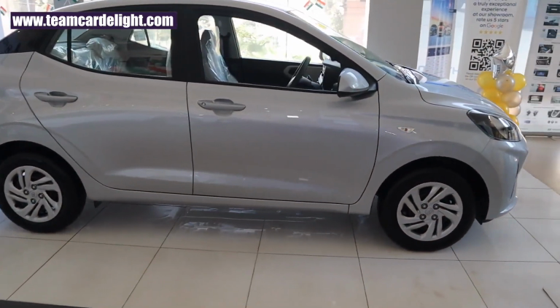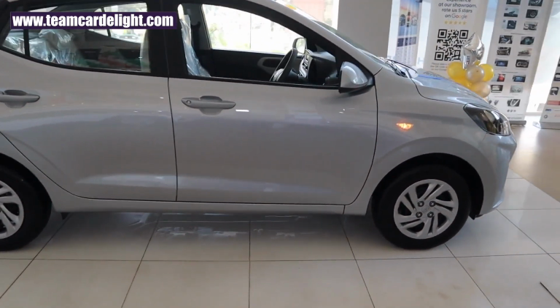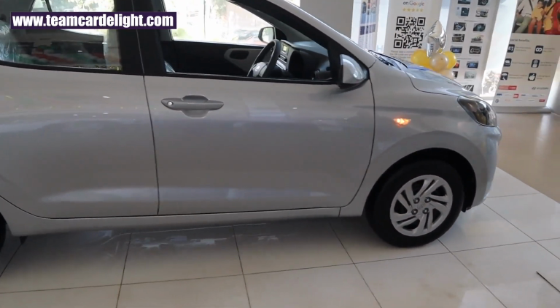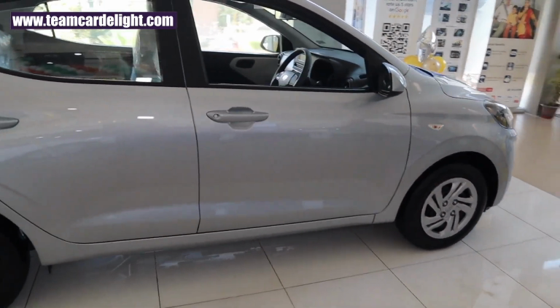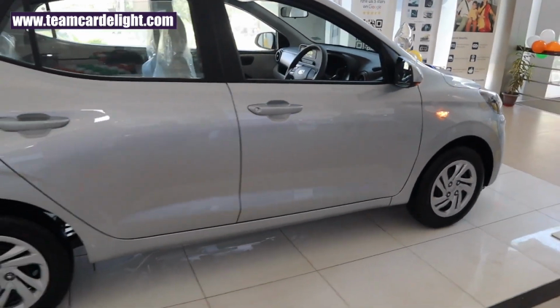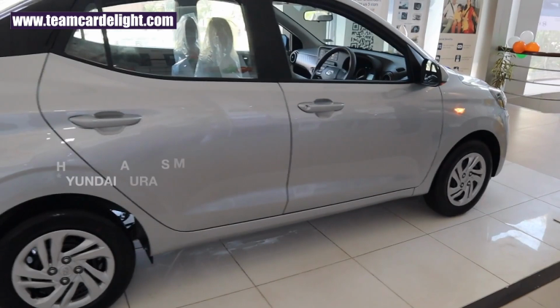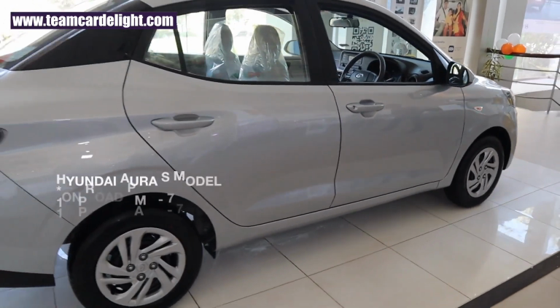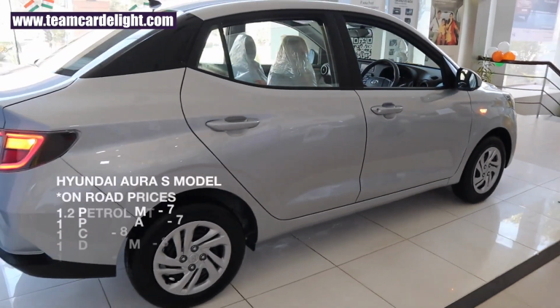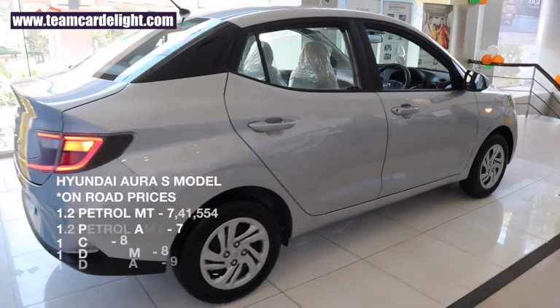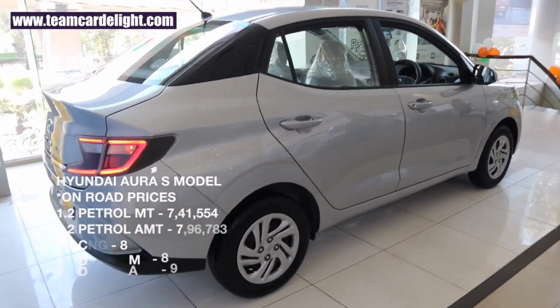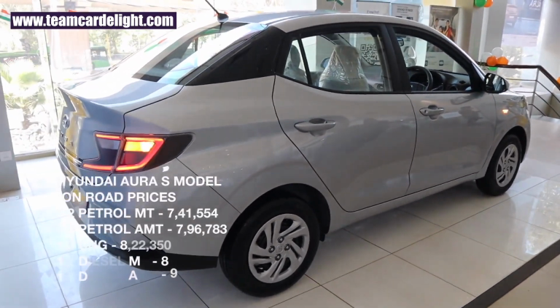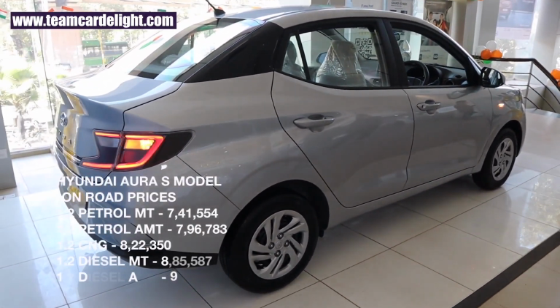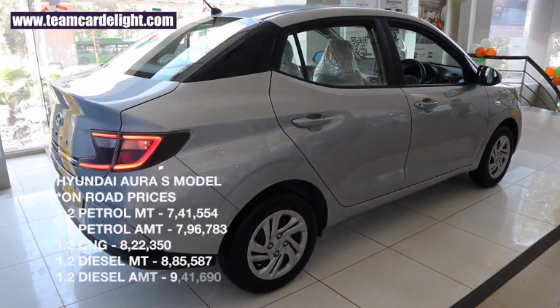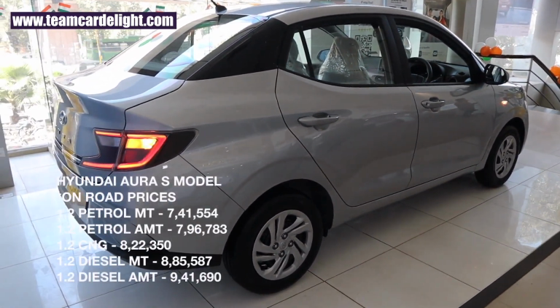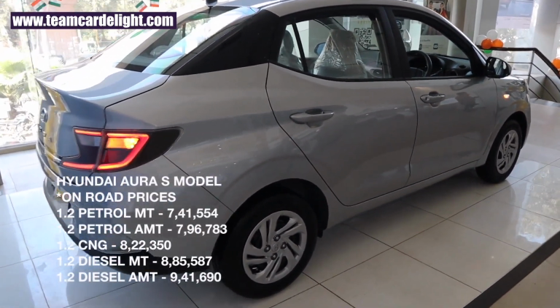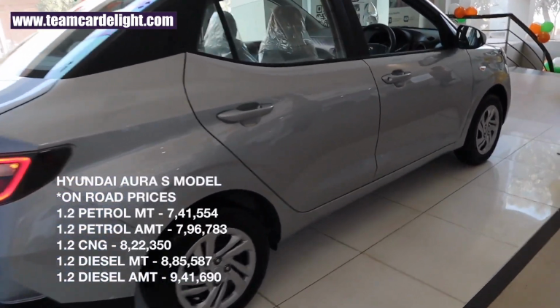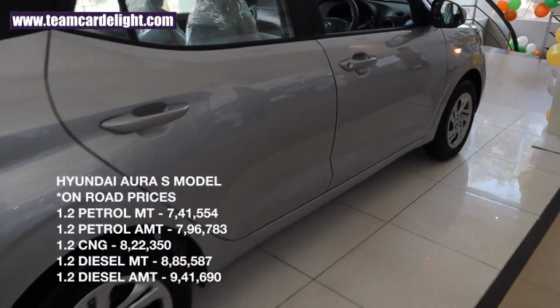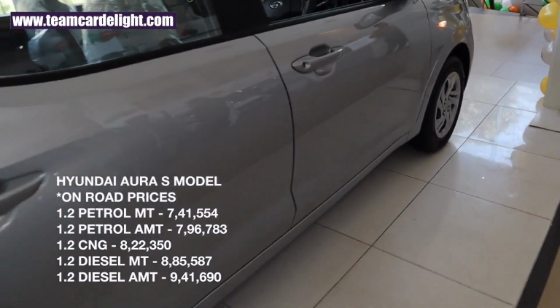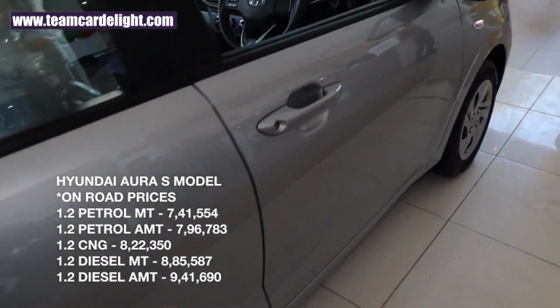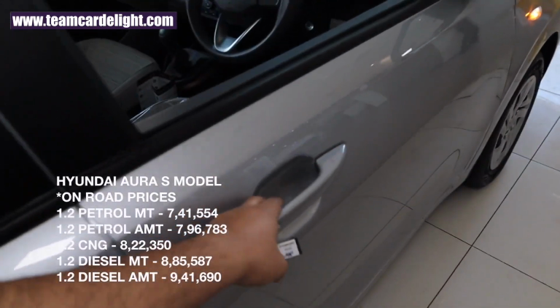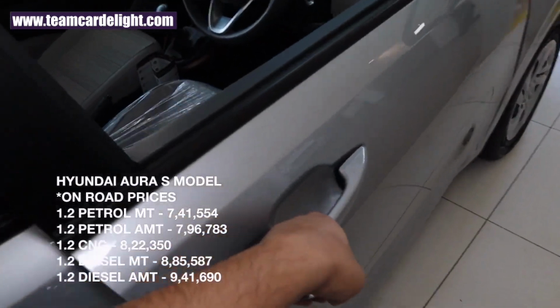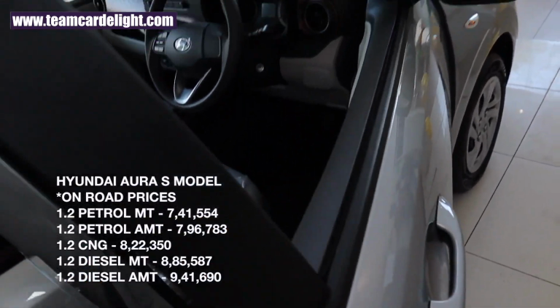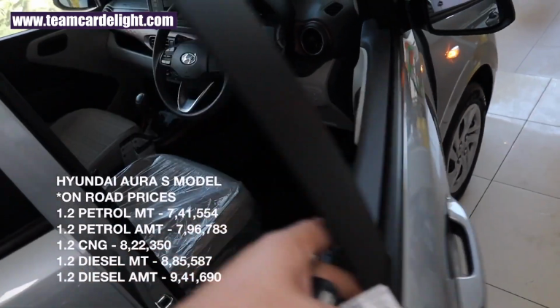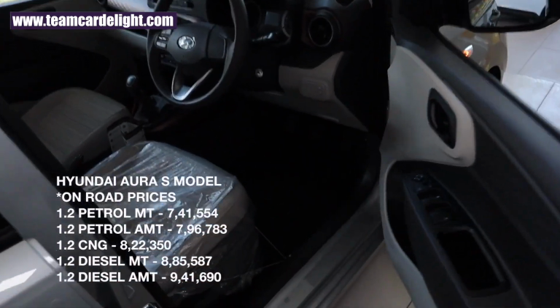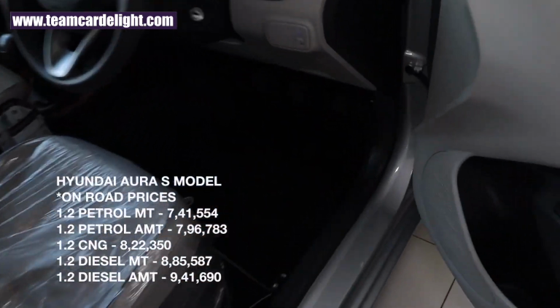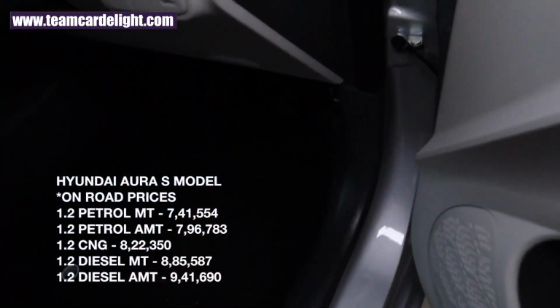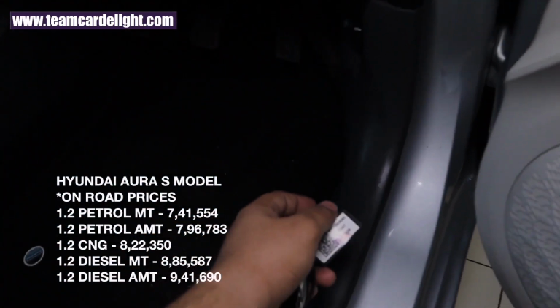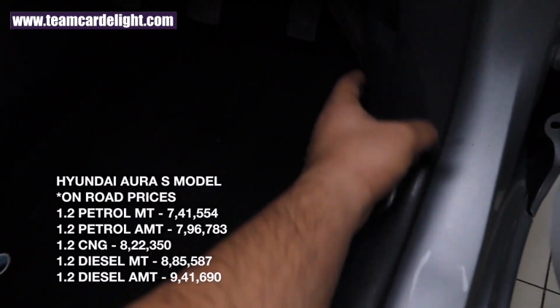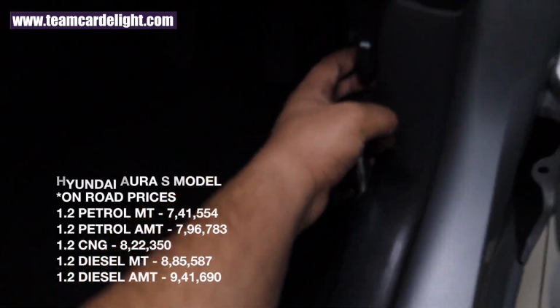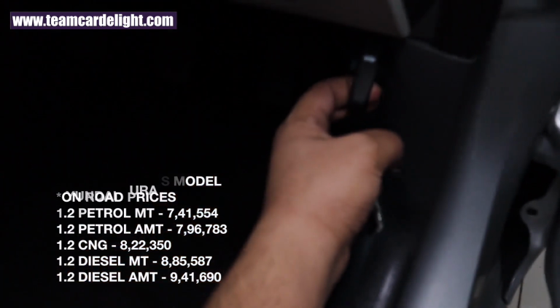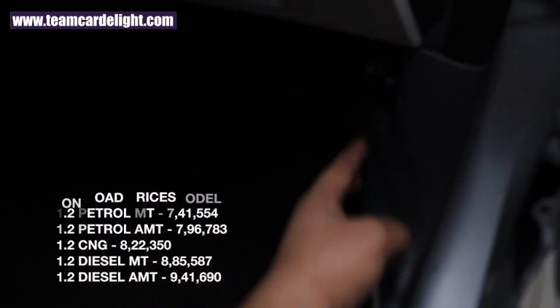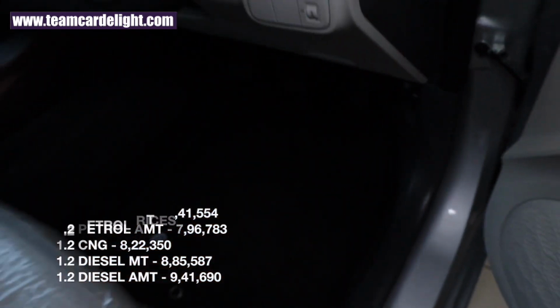The on-road price of this variant is on your display screen — check the description as well. Now let's talk about the engine options and transmission options on offer, and open this hood.